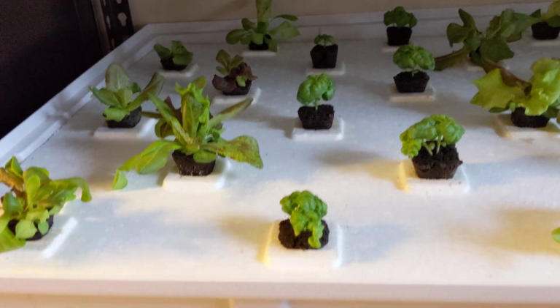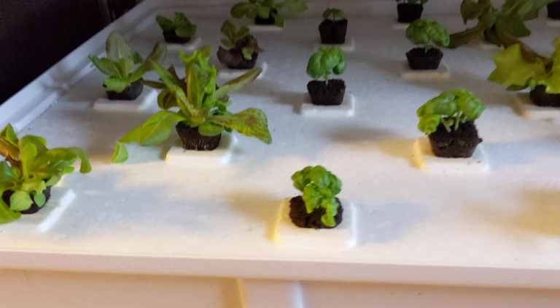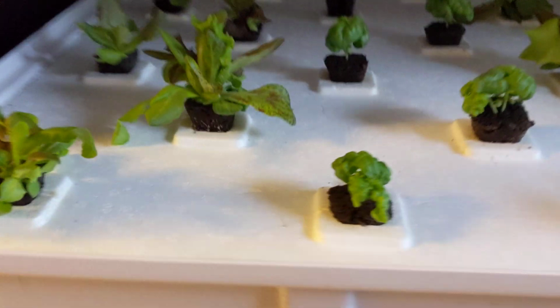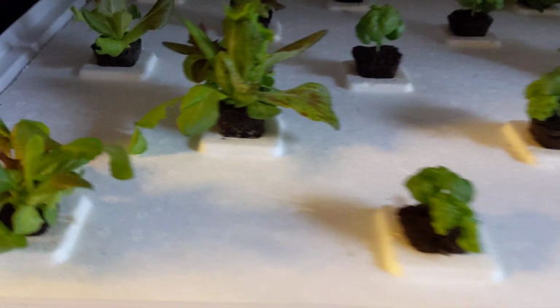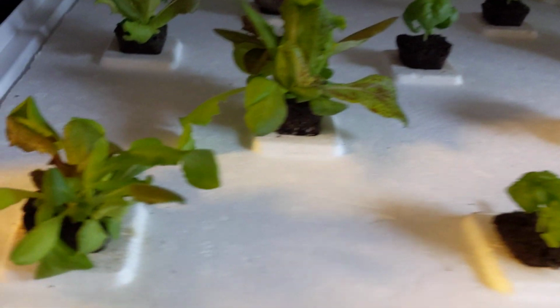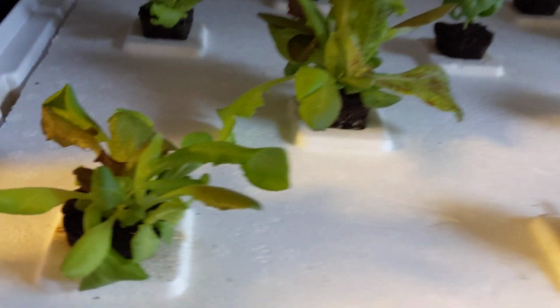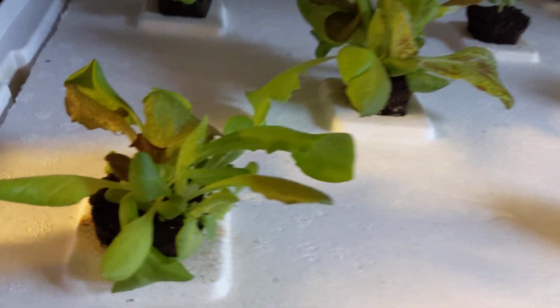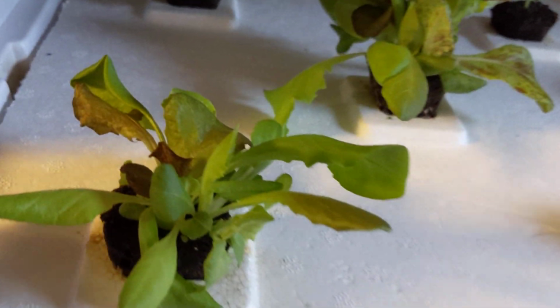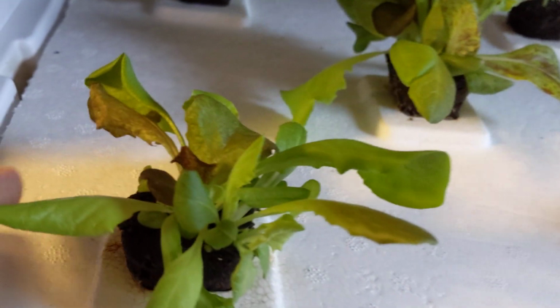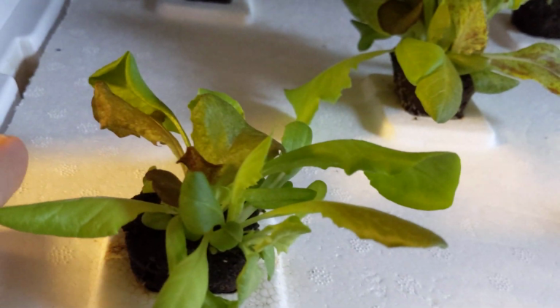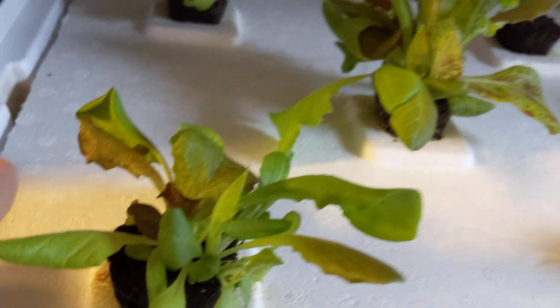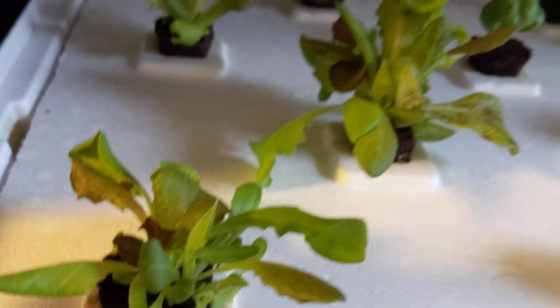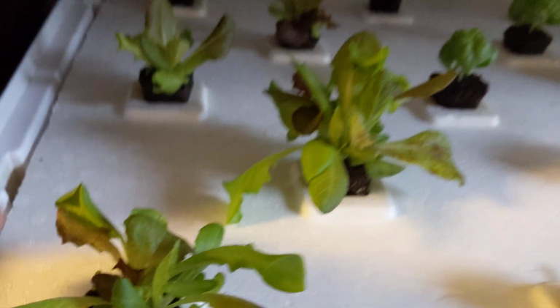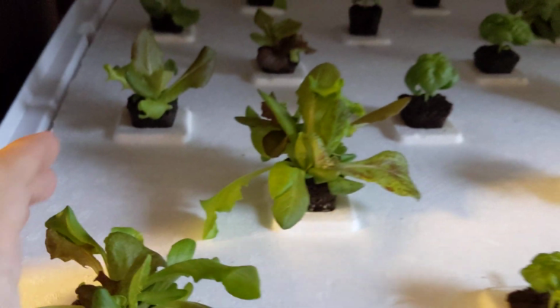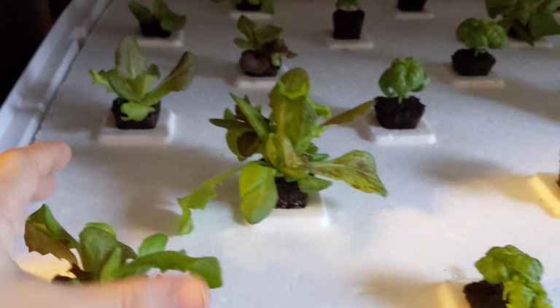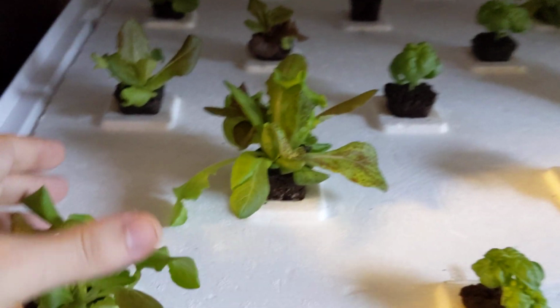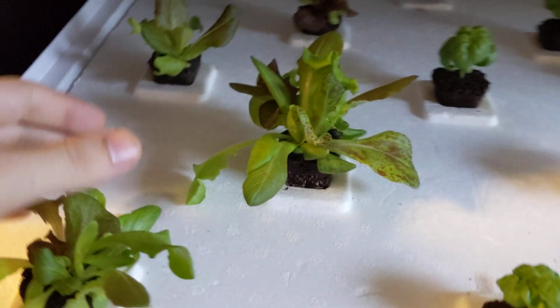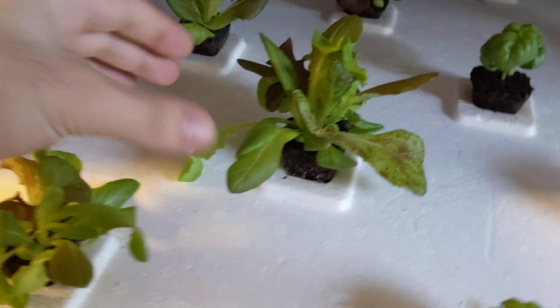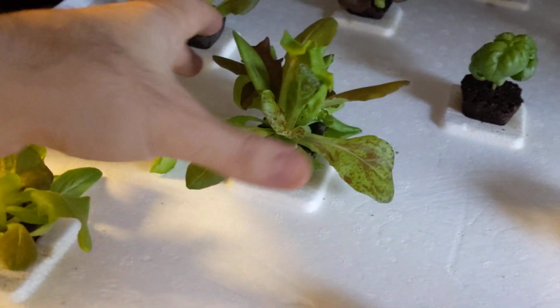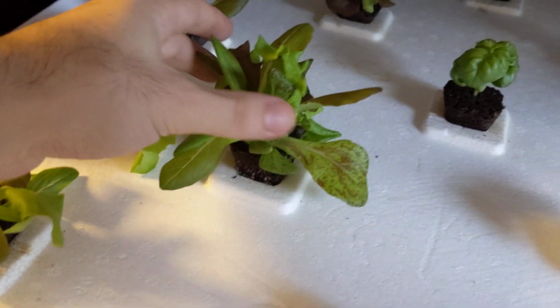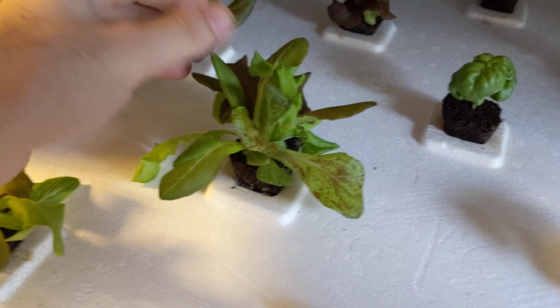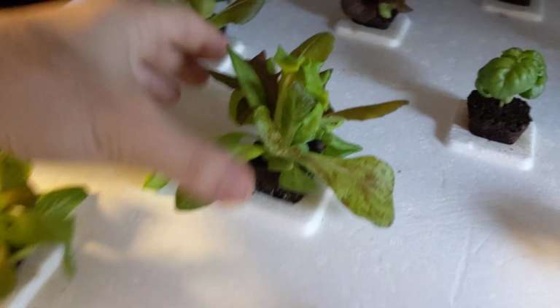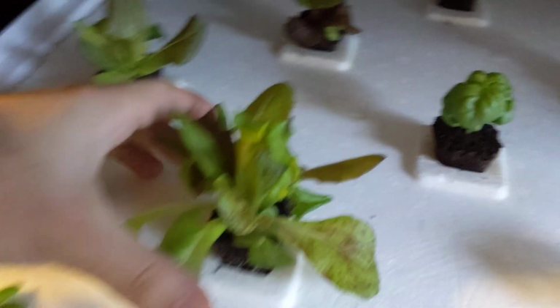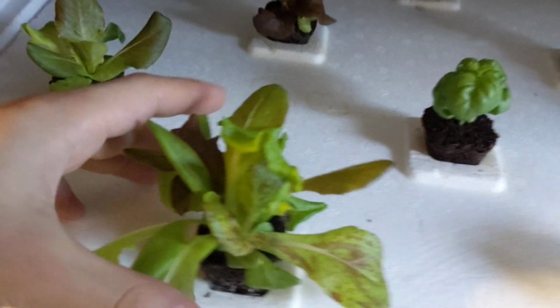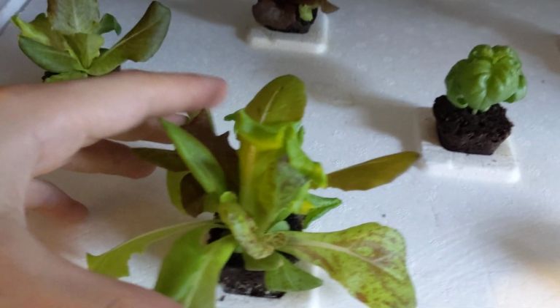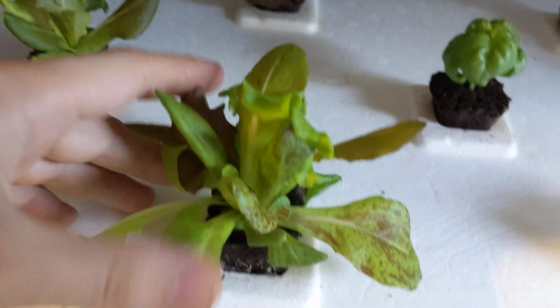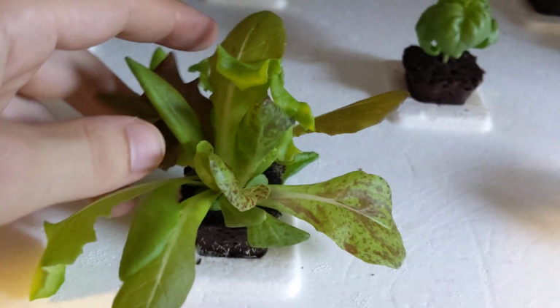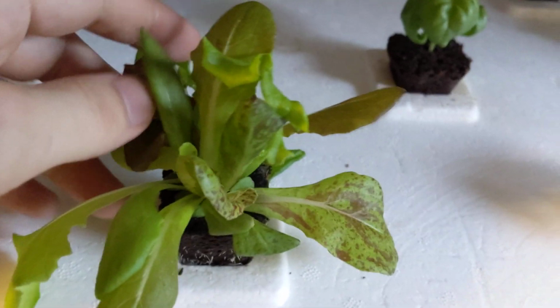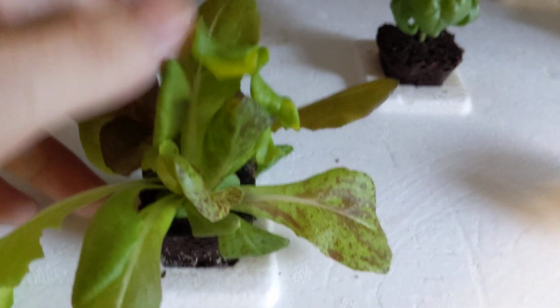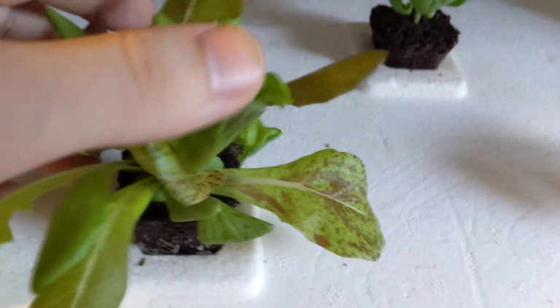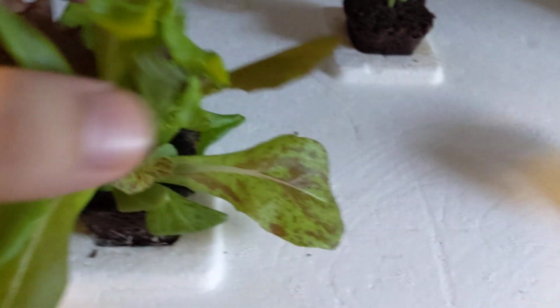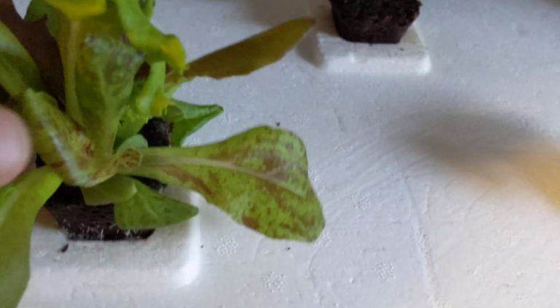Let's come in a little bit closer so you guys could see what's going on. The loose leaf lettuce is already getting nice and bushy and compact — look at all of these beautiful colors.